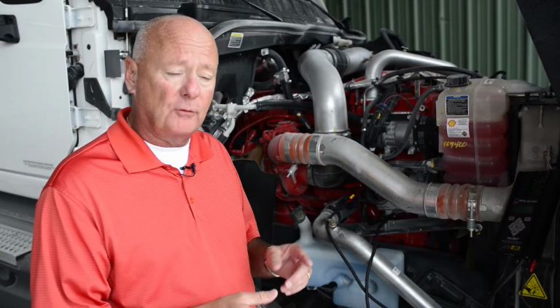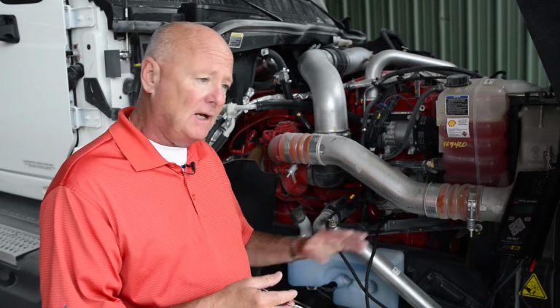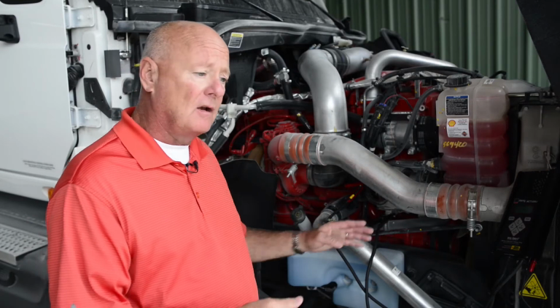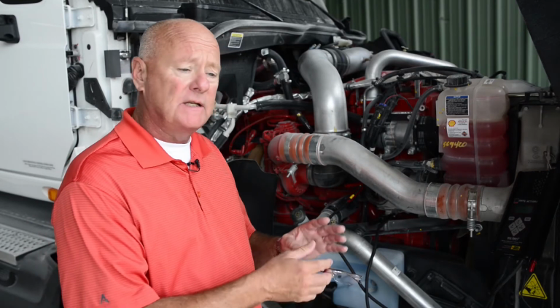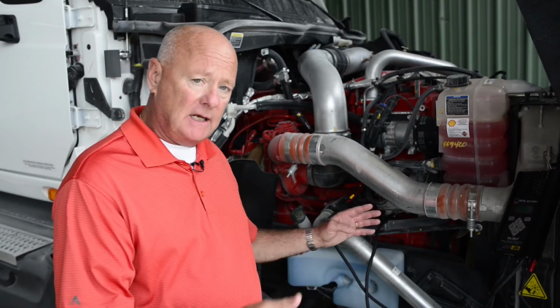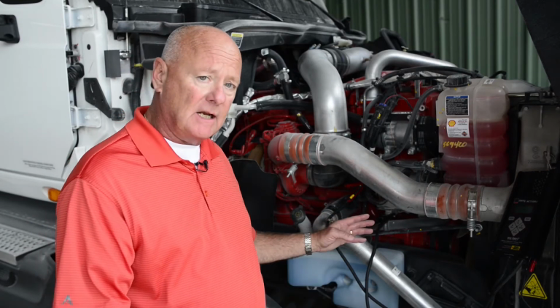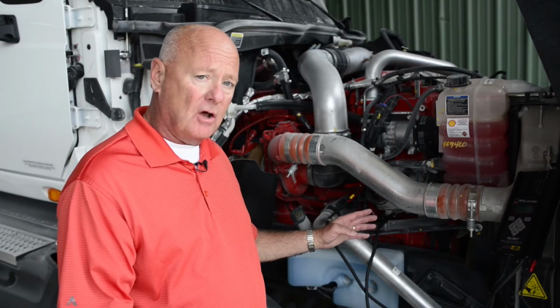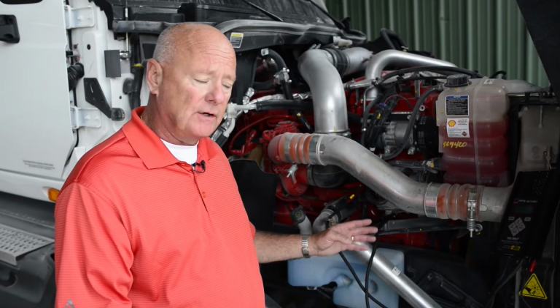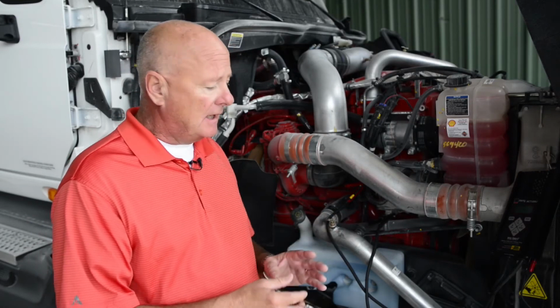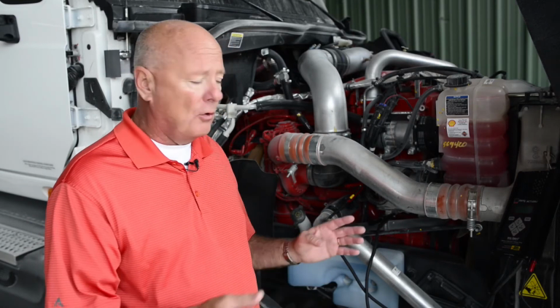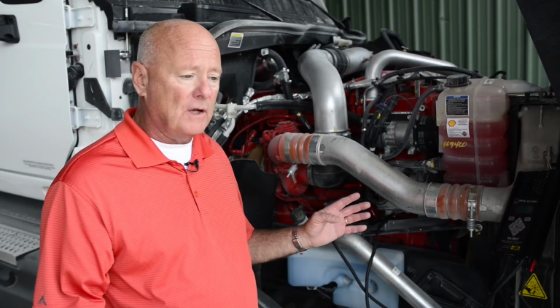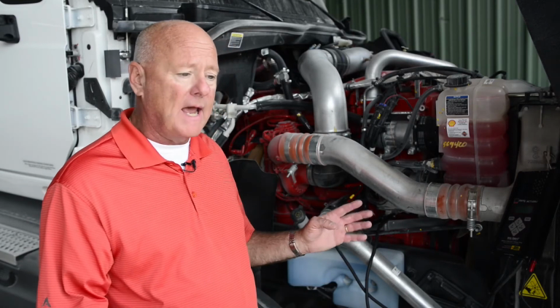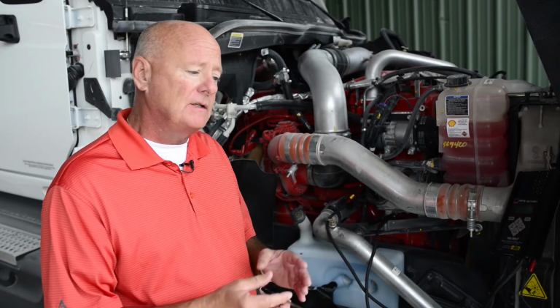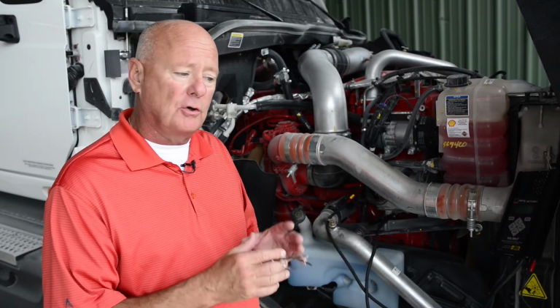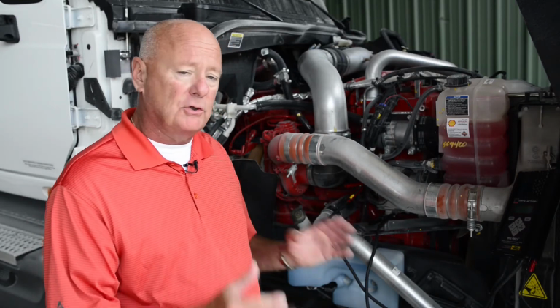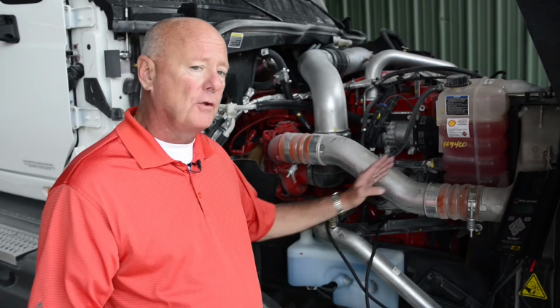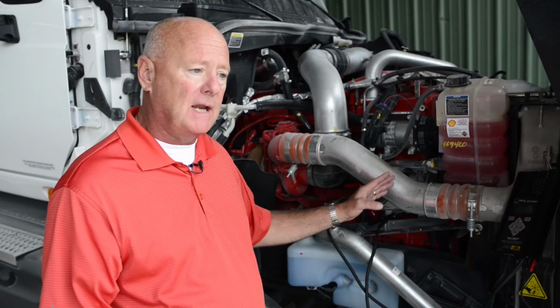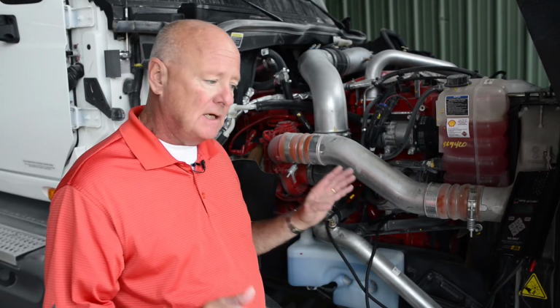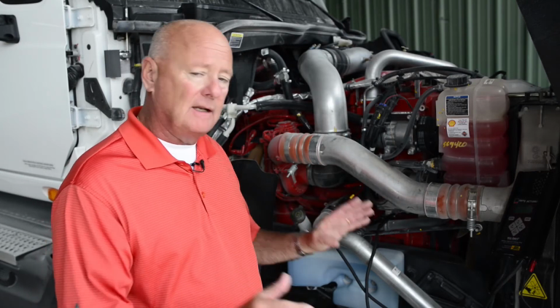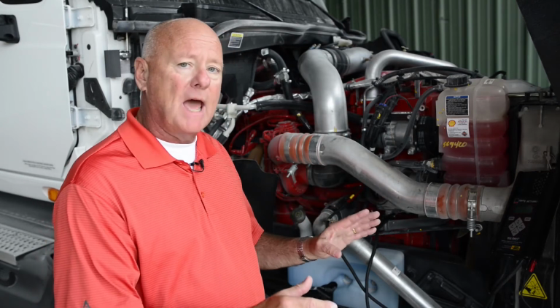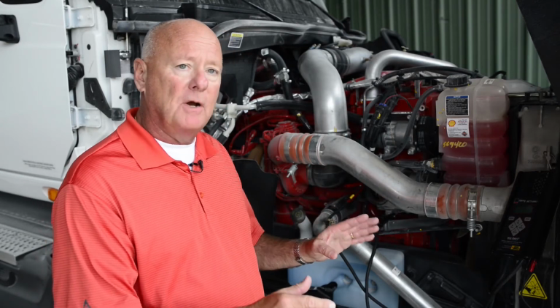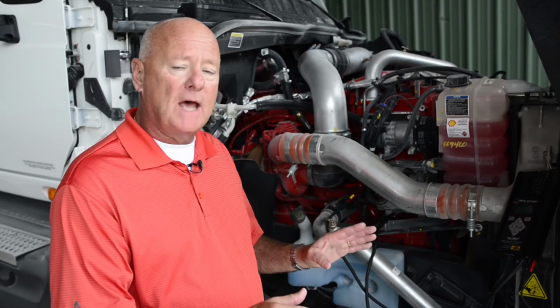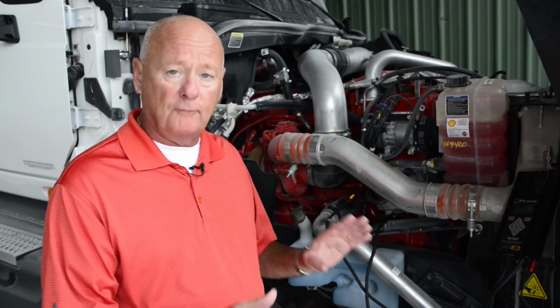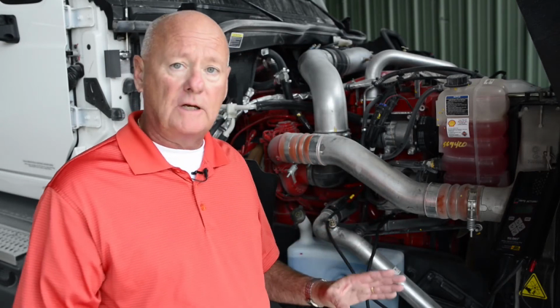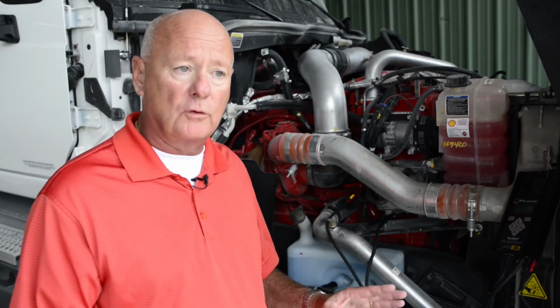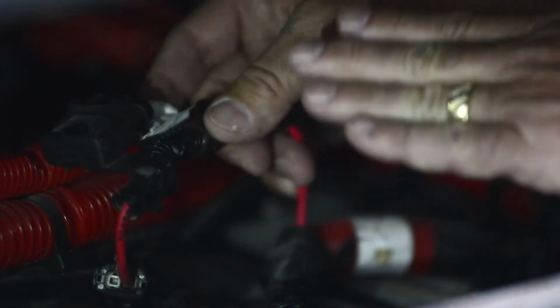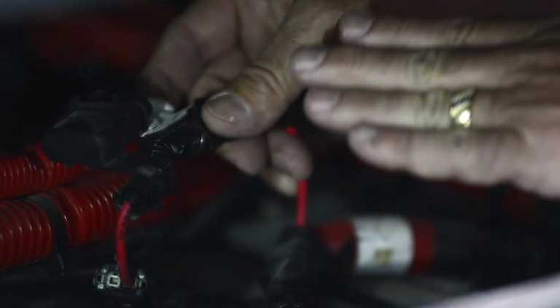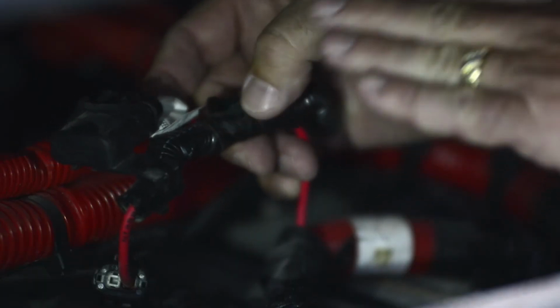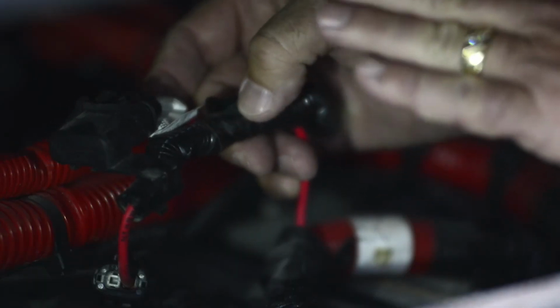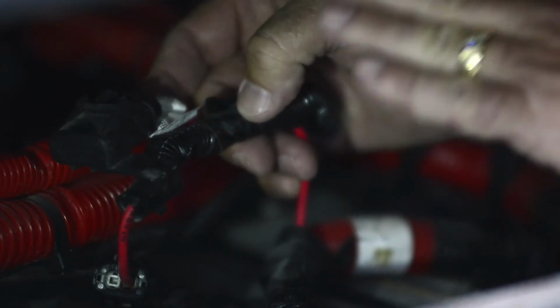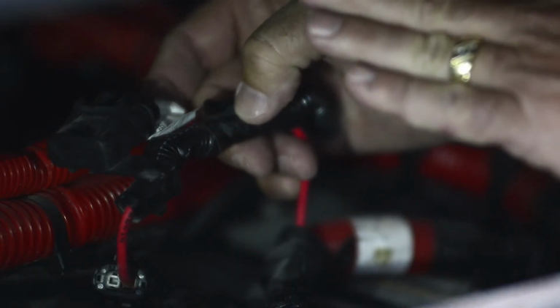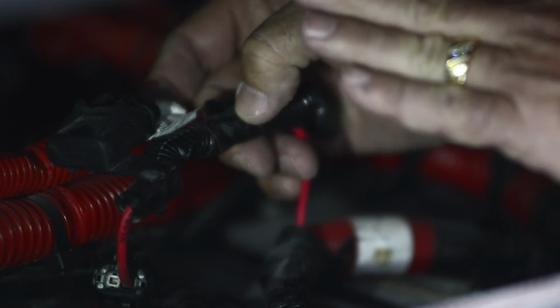It compensates for any line loss or connection loss, and the whole result is that you're going to push all those amps into the battery much faster at 14 volts than you would at 13.5 volts.